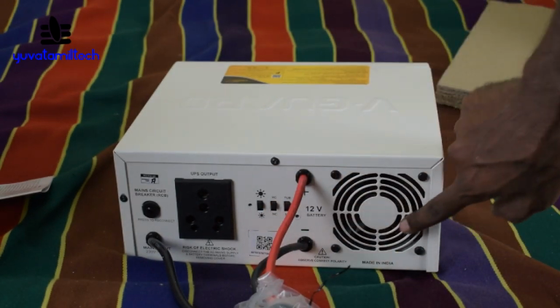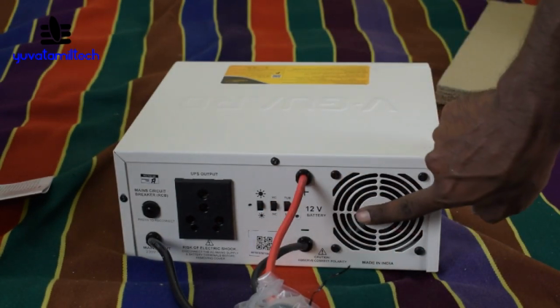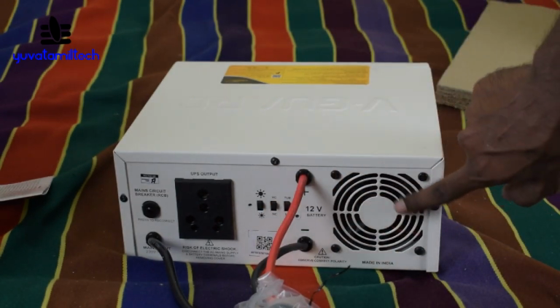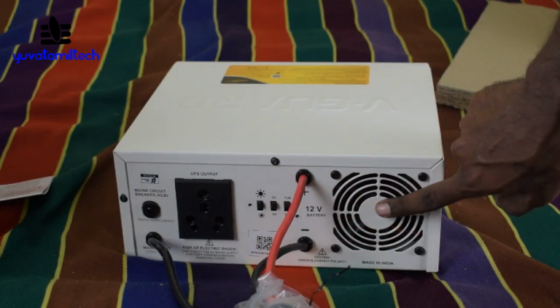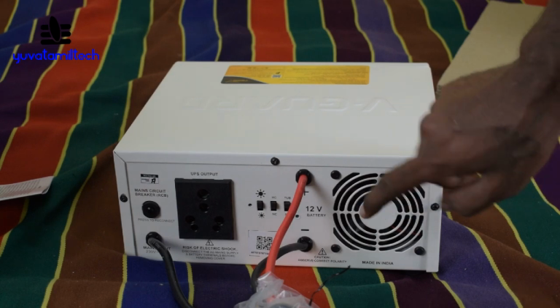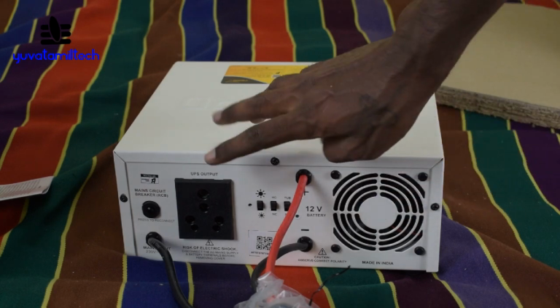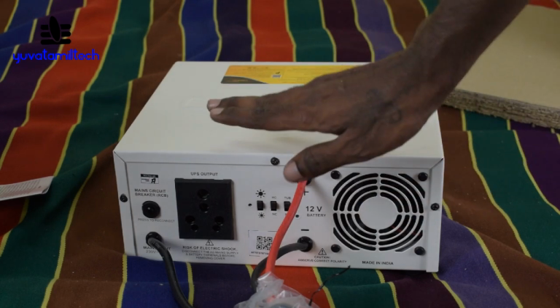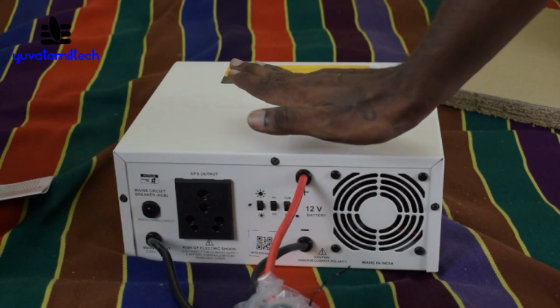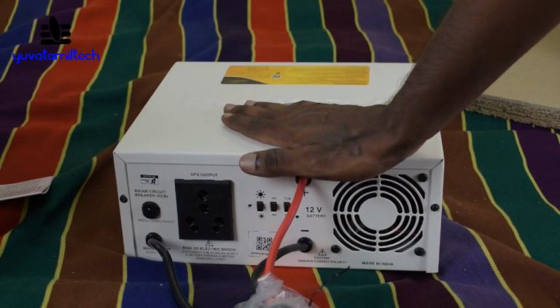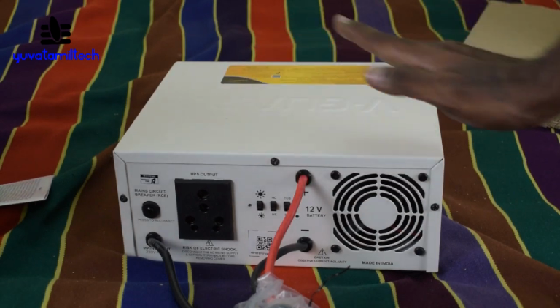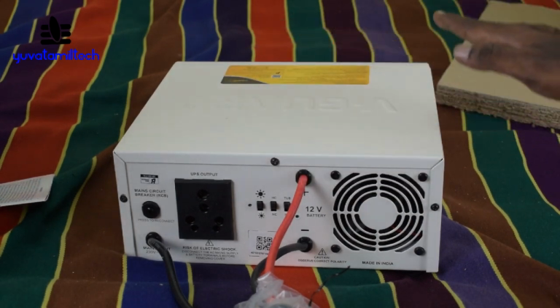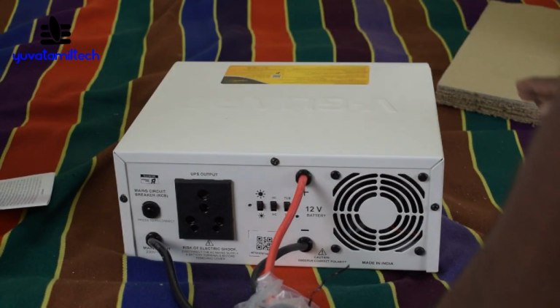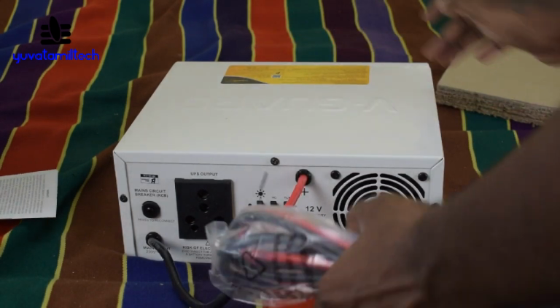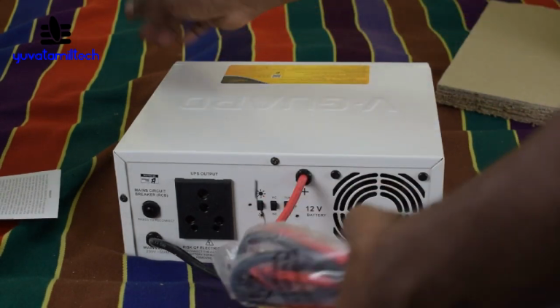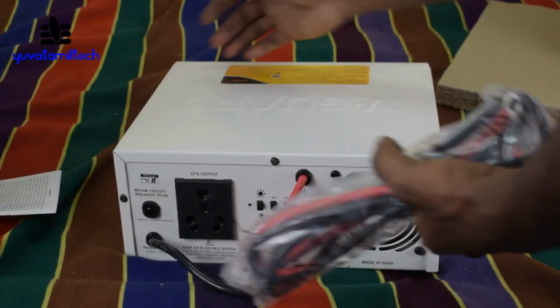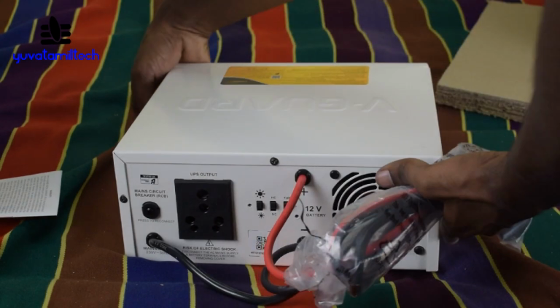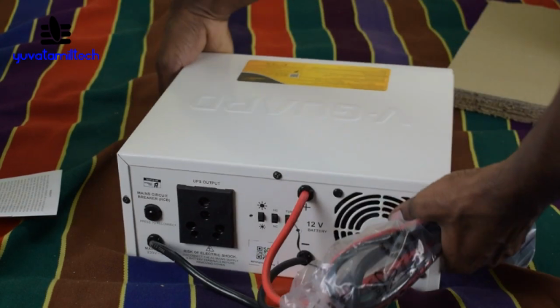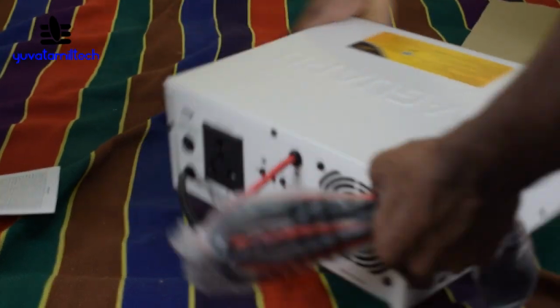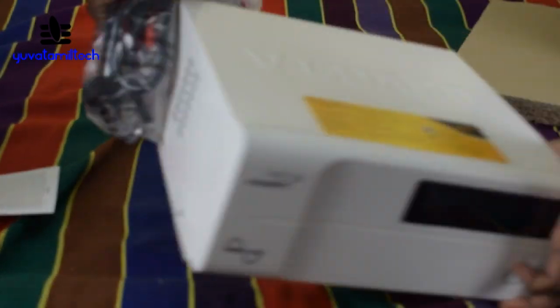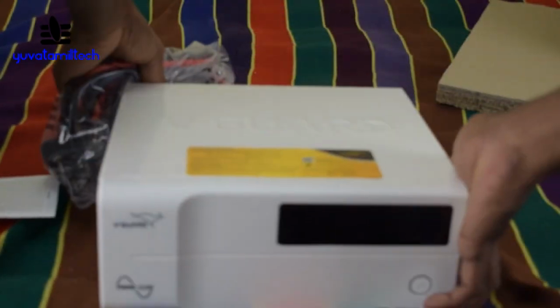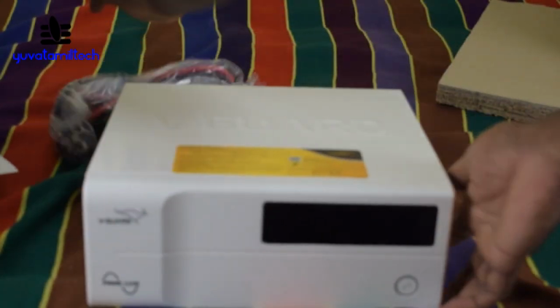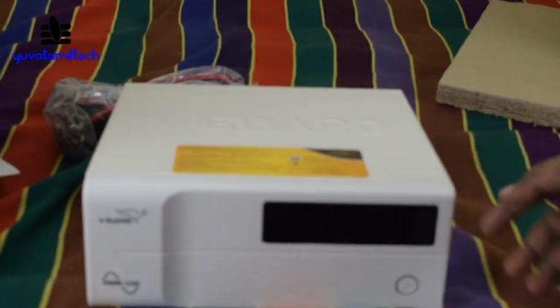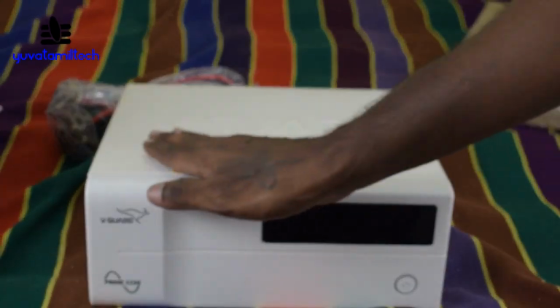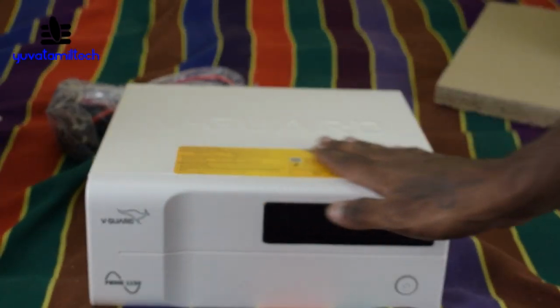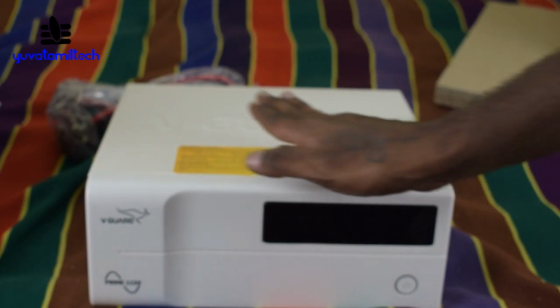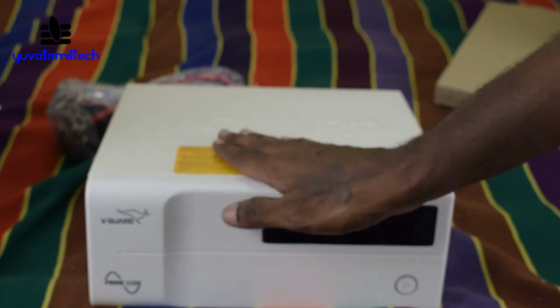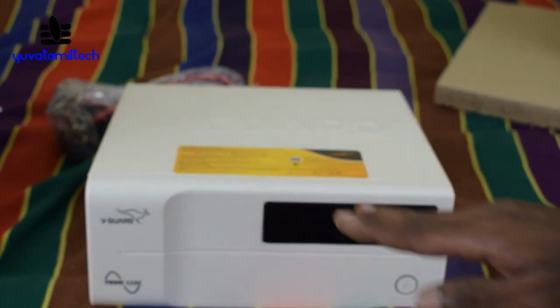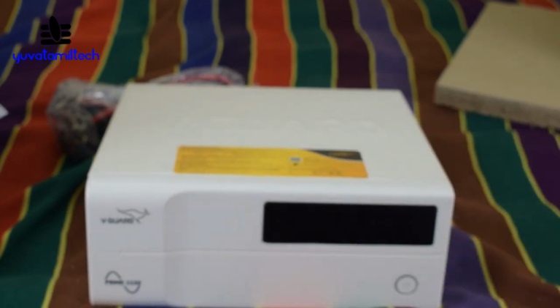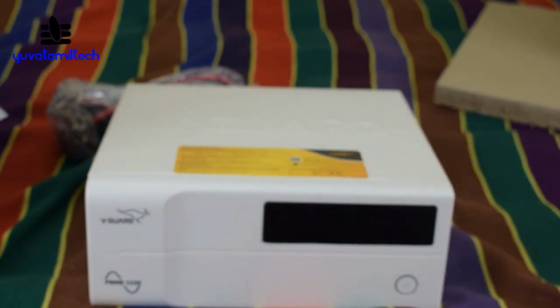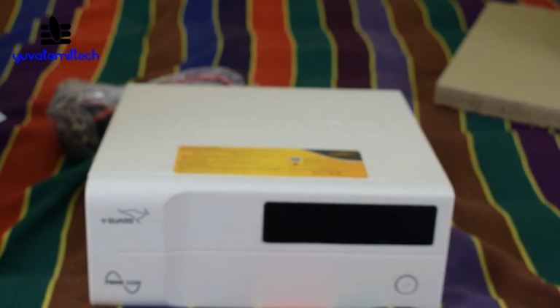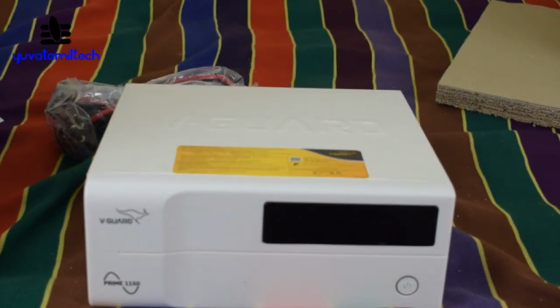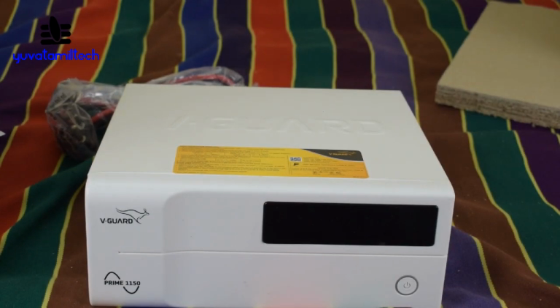We have to use the fan. Now we have to use the inverter. We have to use the battery. We have to use the guidance.